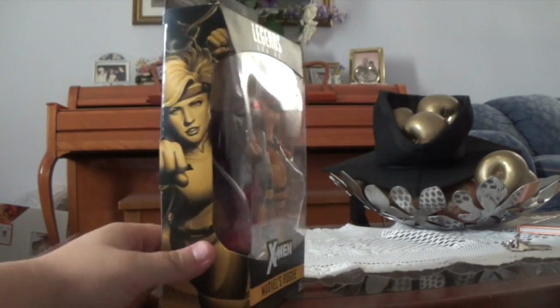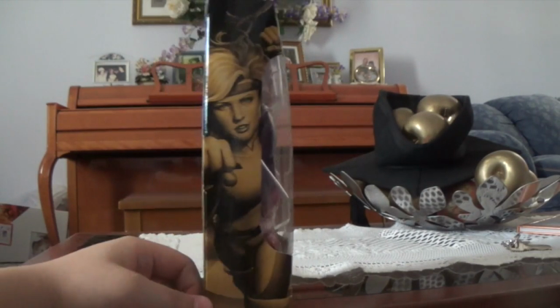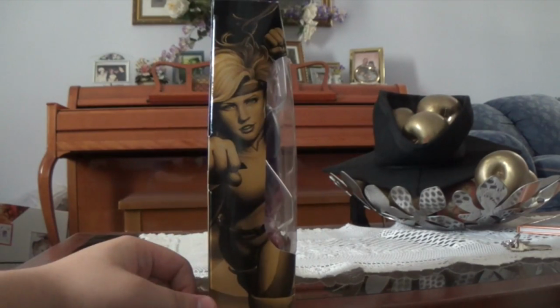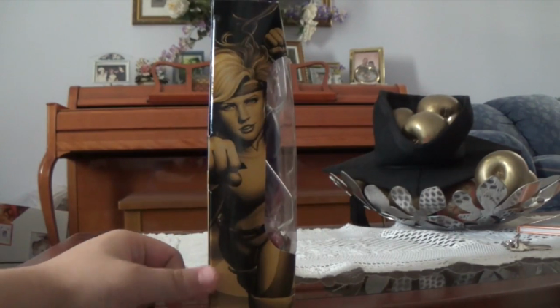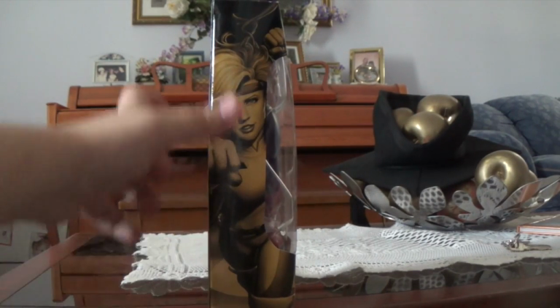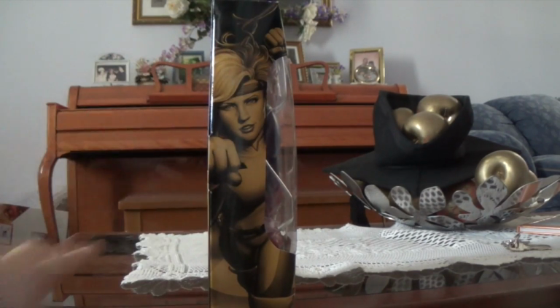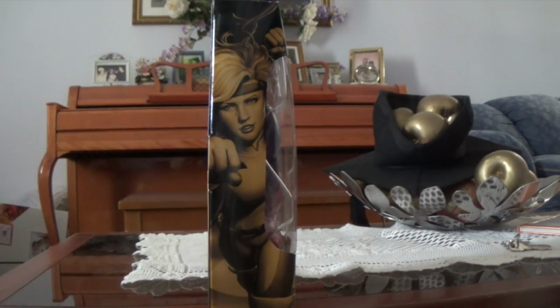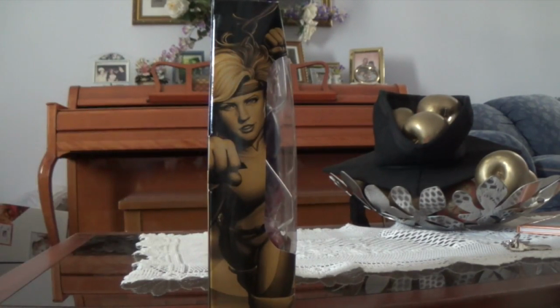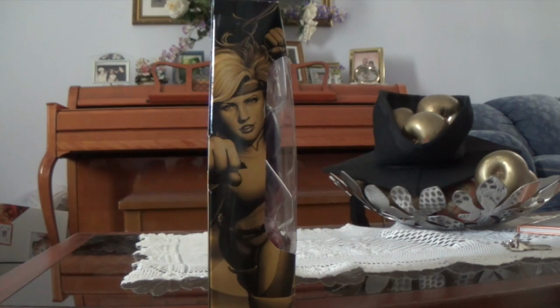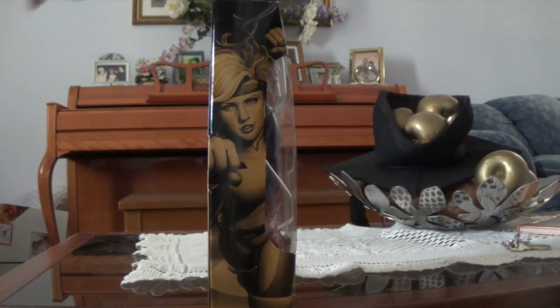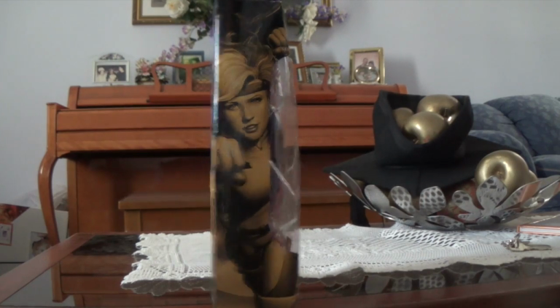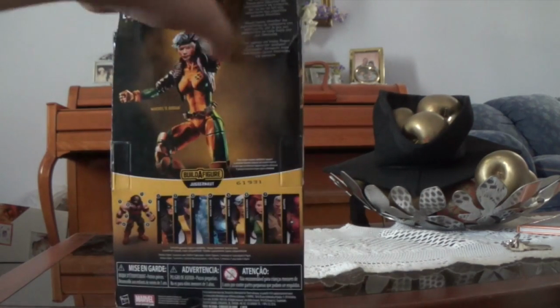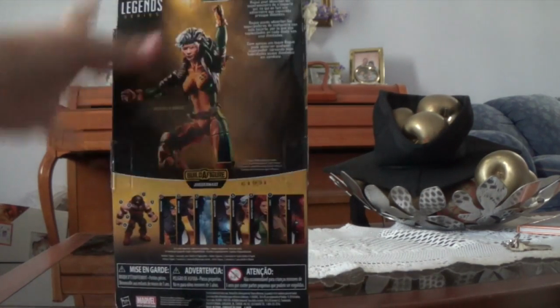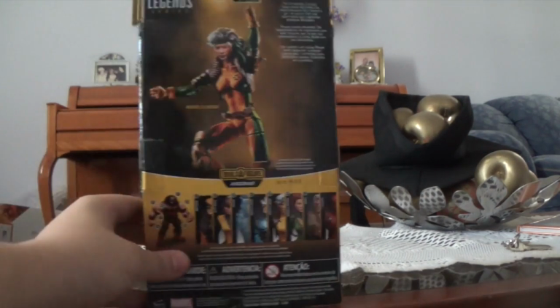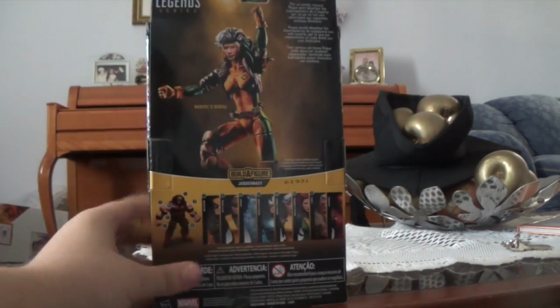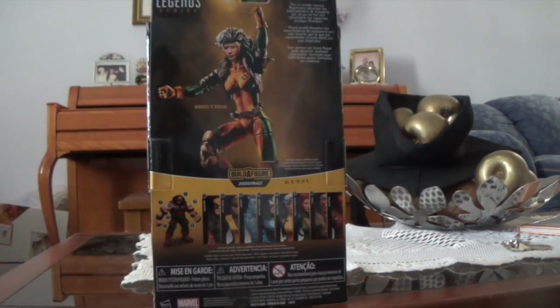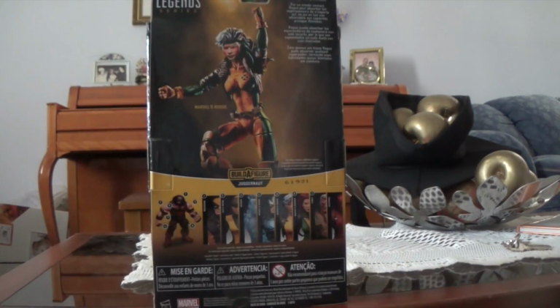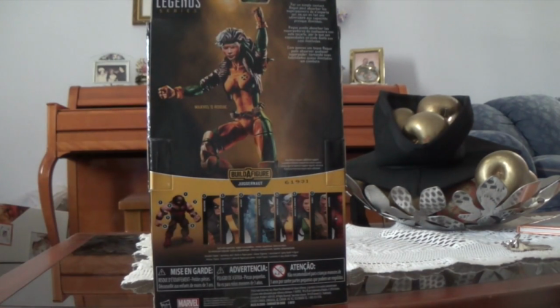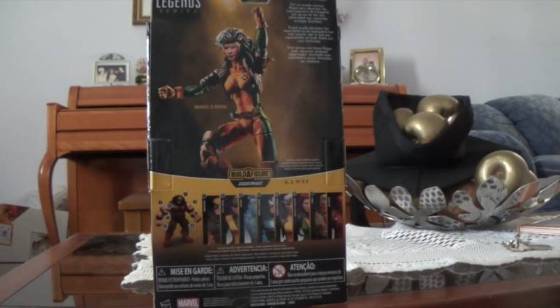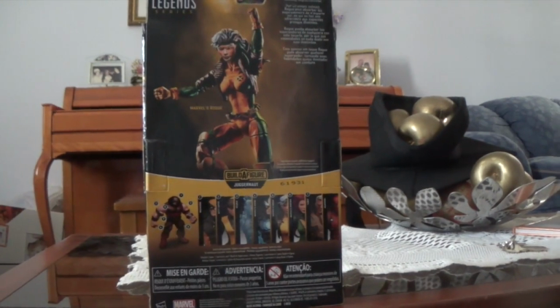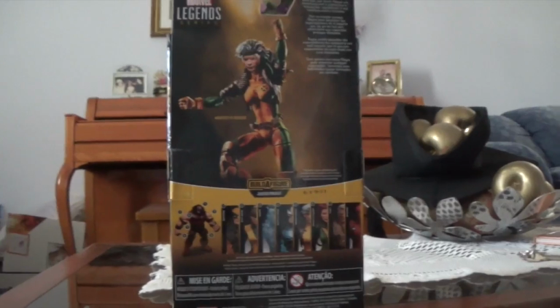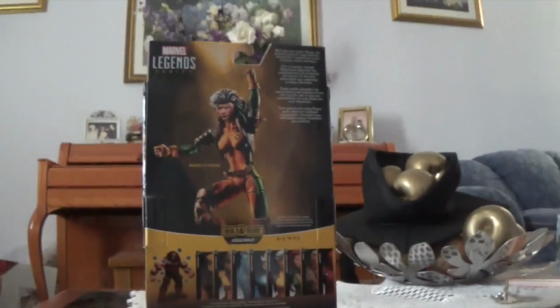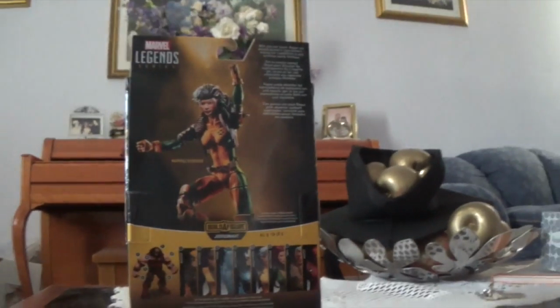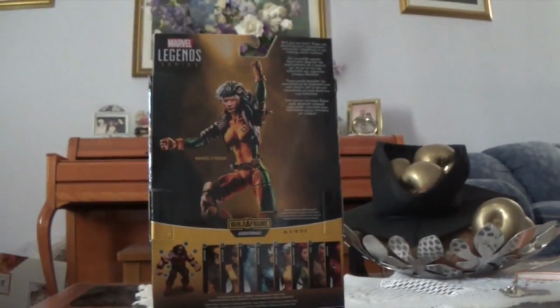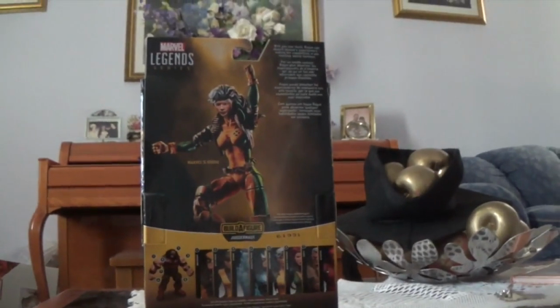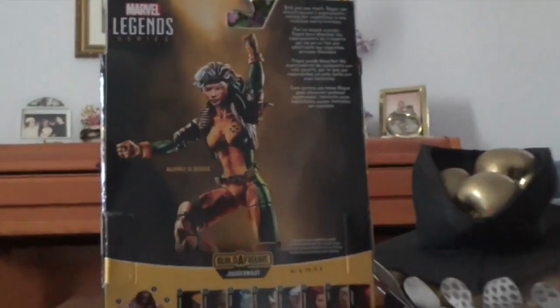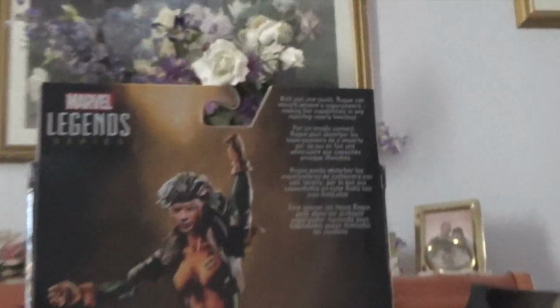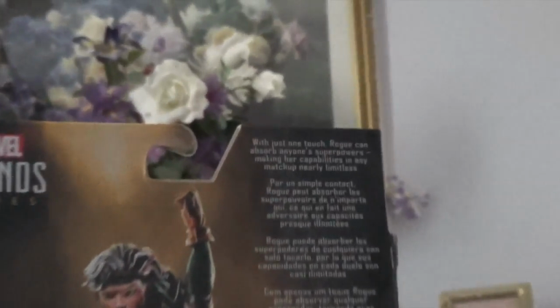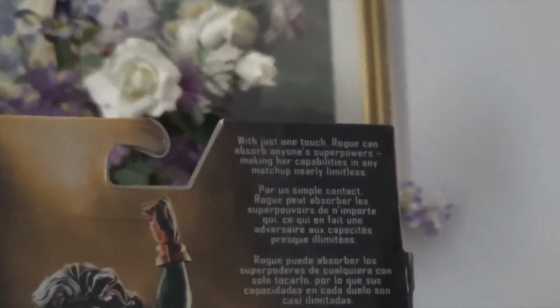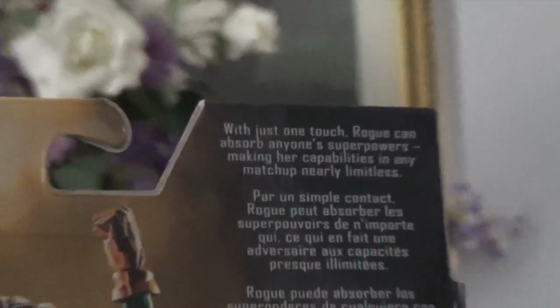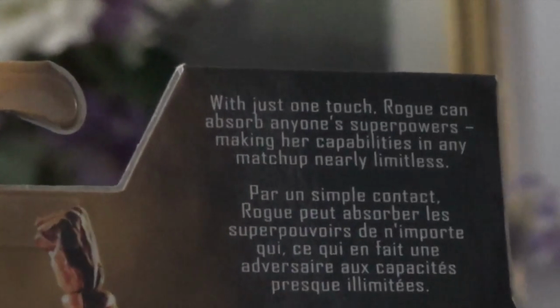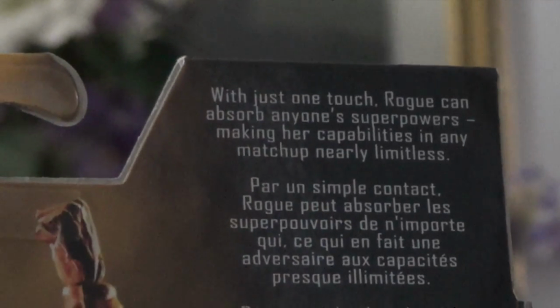Looking on the side, it does have a nice picture of Rogue looking pretty good. And on the back of the packaging, it has a pretty cool picture of Rogue in a cool pose, and there's a bio. If you guys want to read the bio, you can pause now.